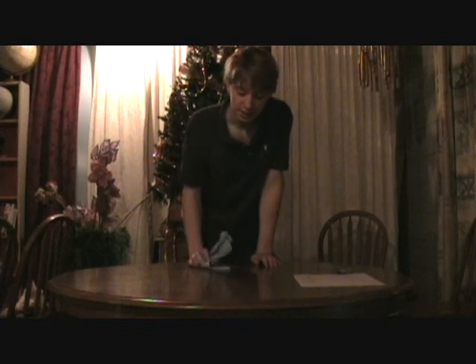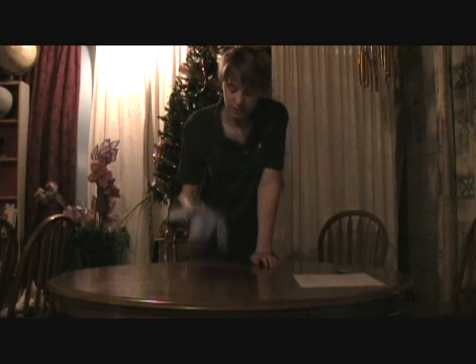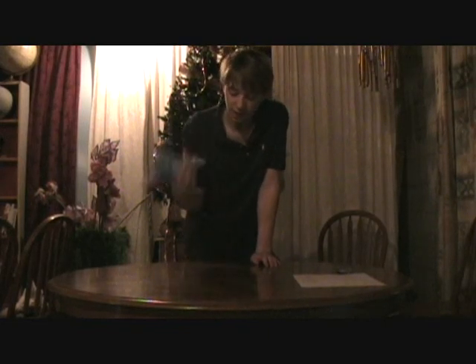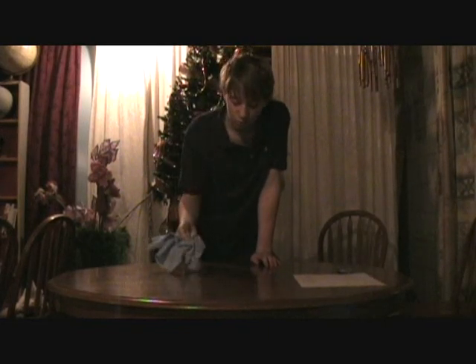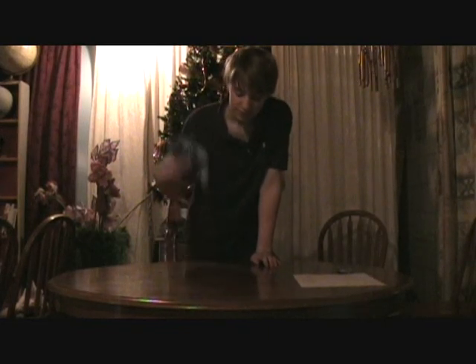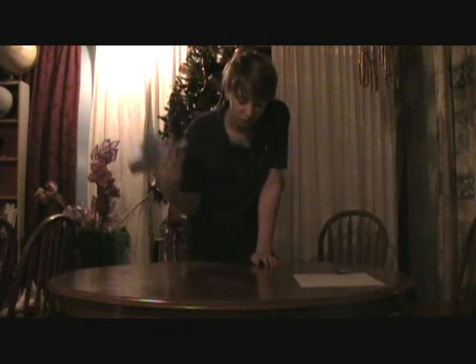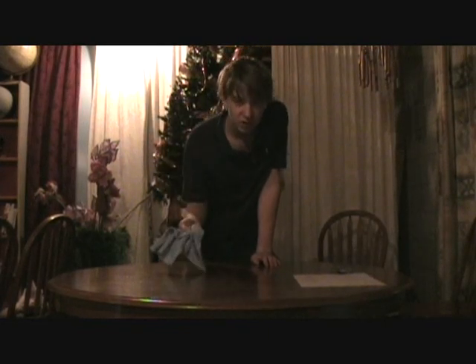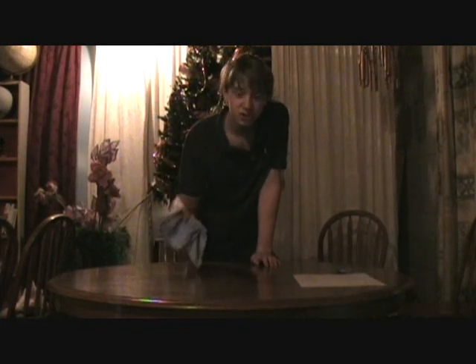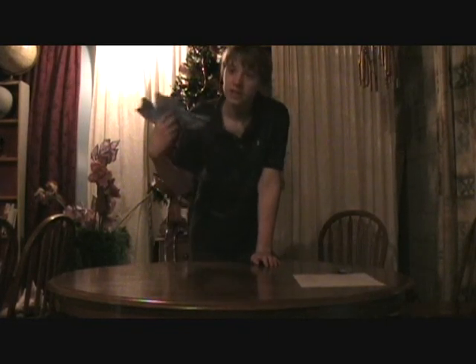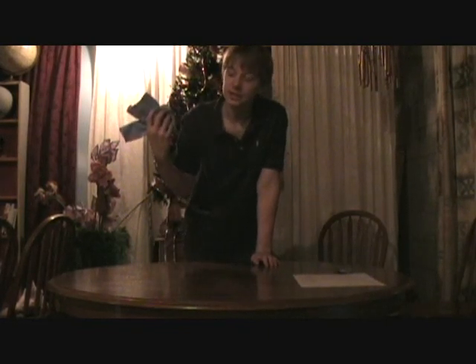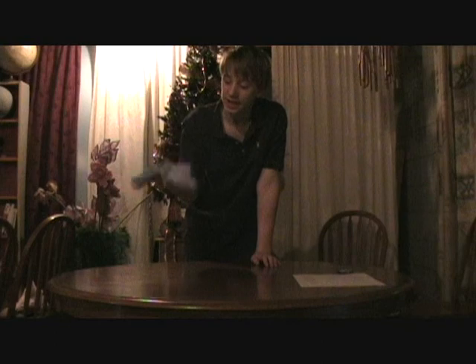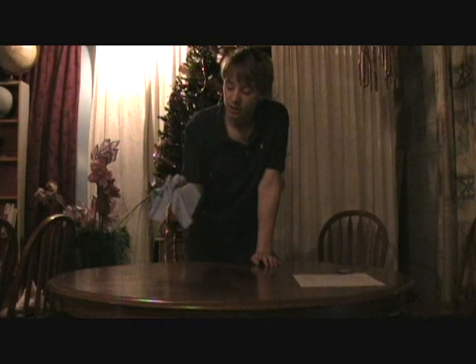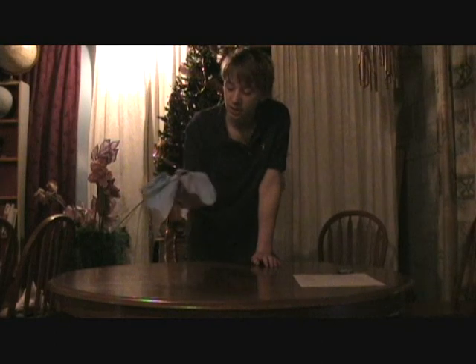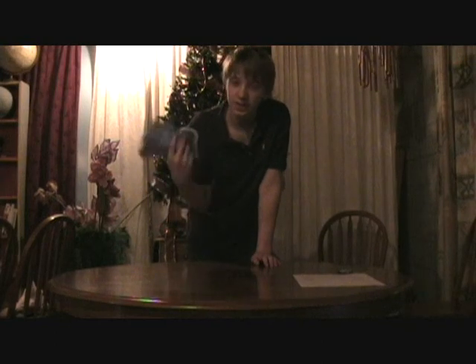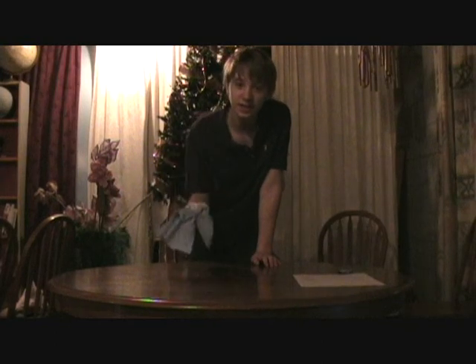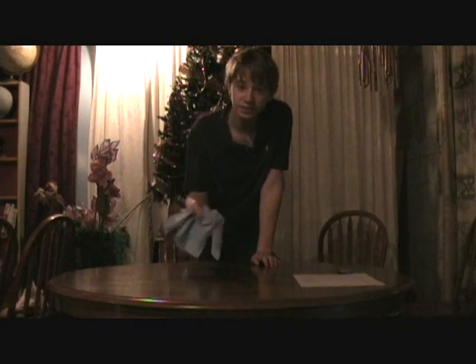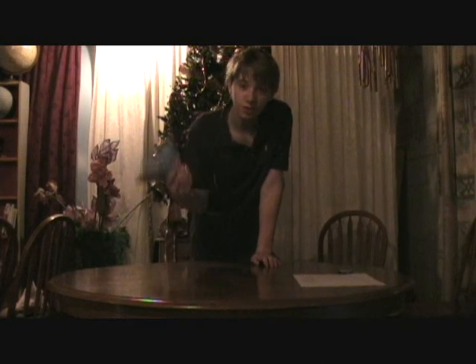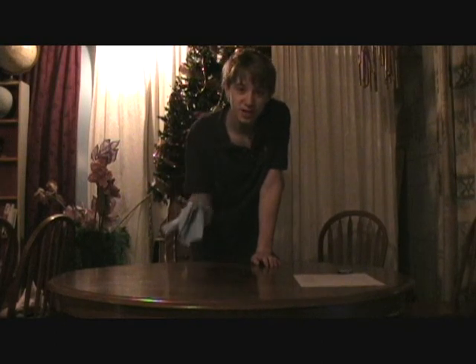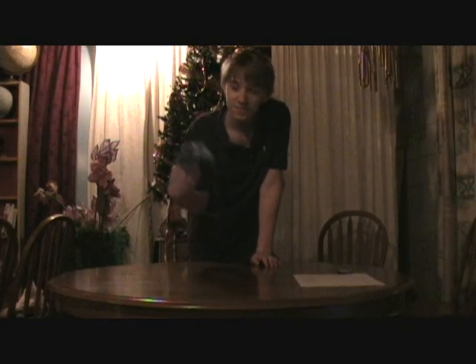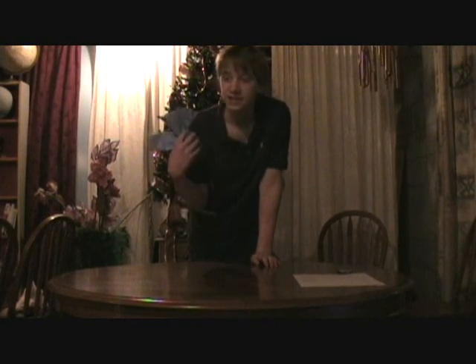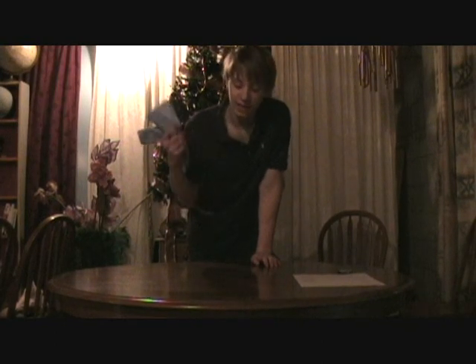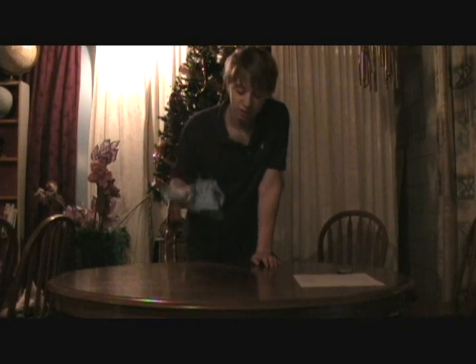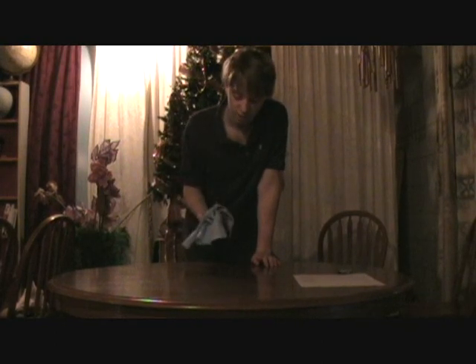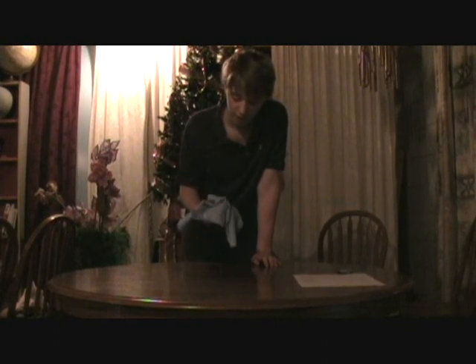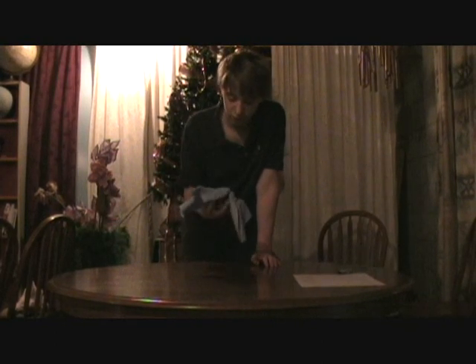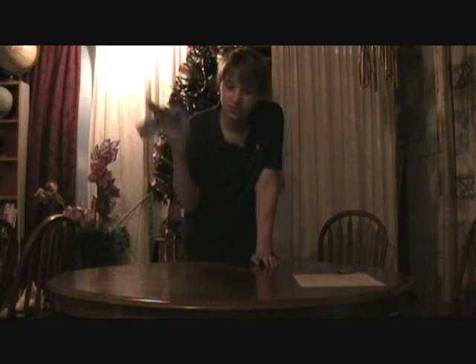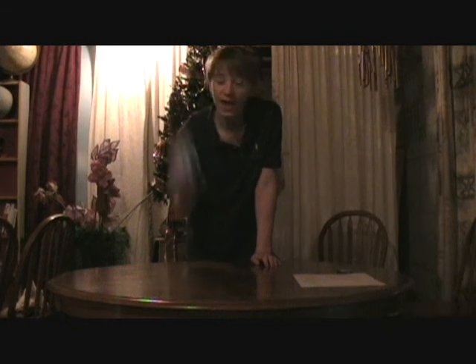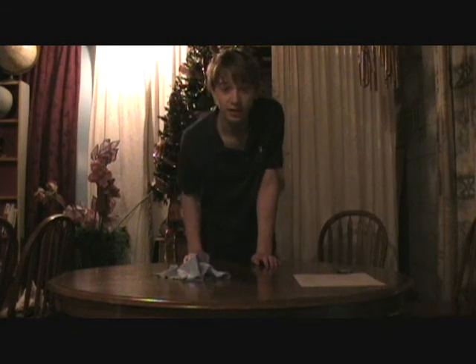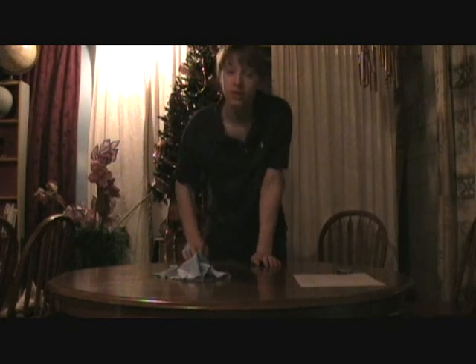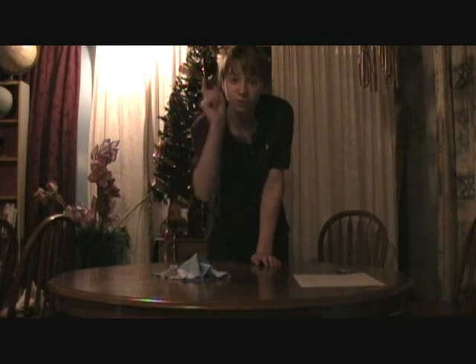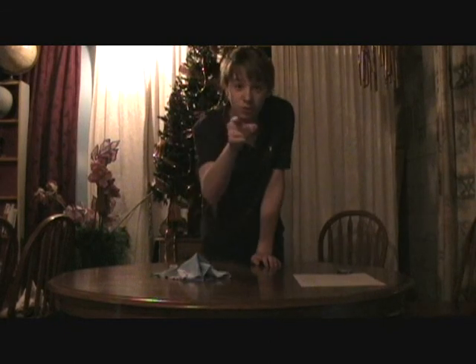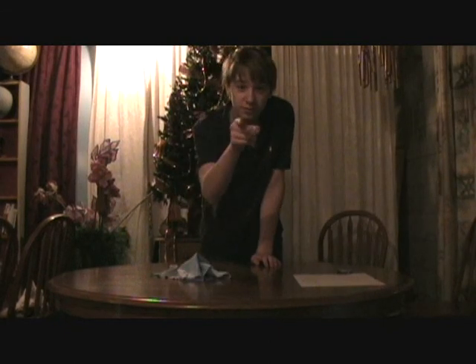It's like a towel. It's like a sponge. It's like a Kleenex if you want it to be. It's like — I don't know — I don't care. It's what you want it to be.